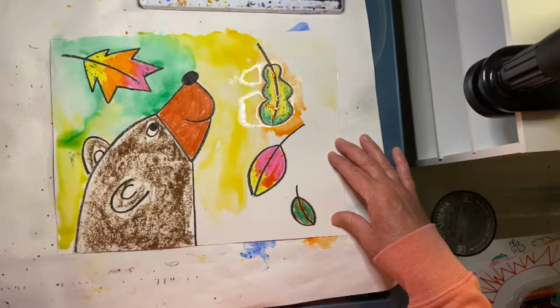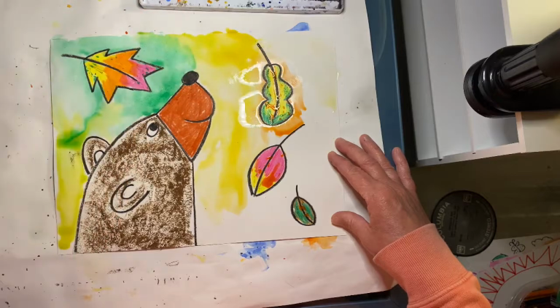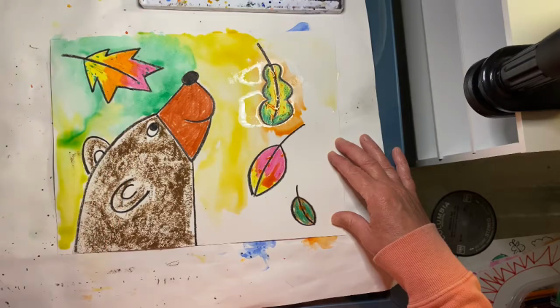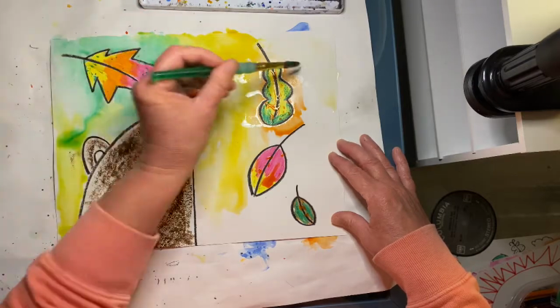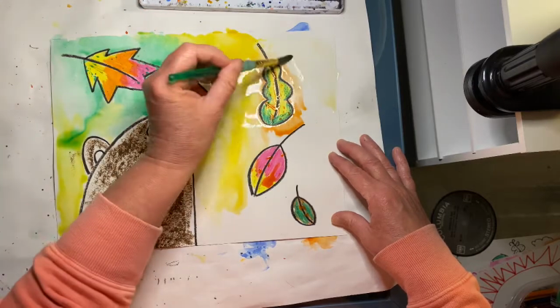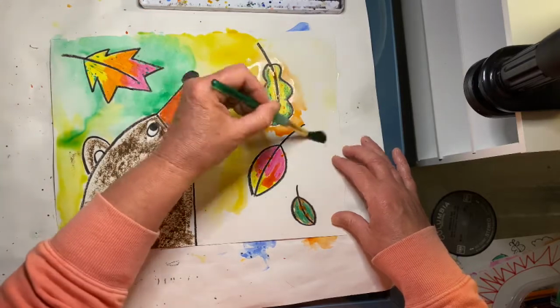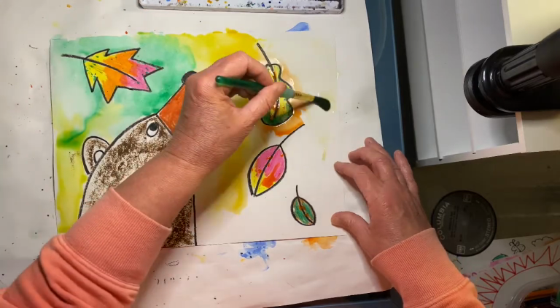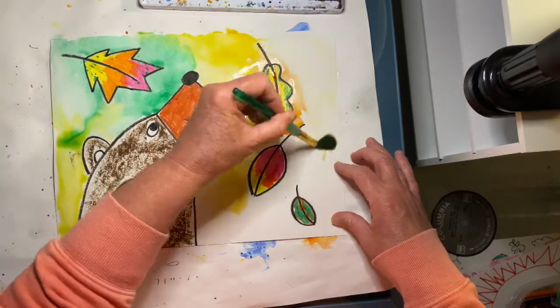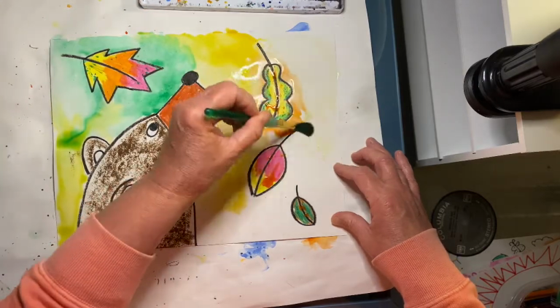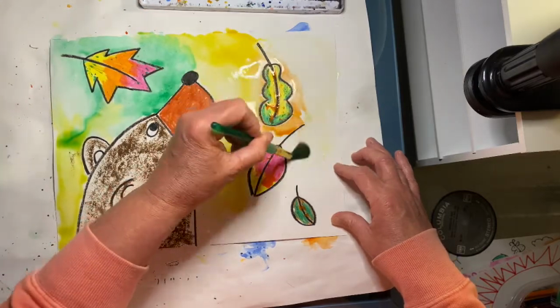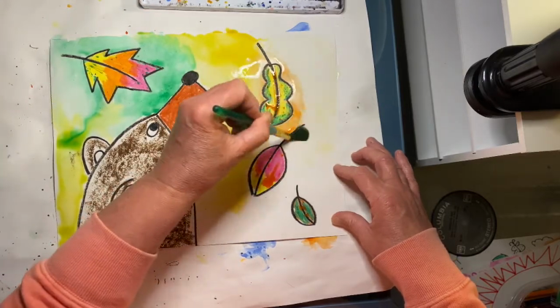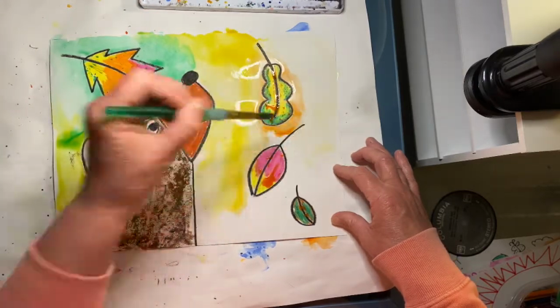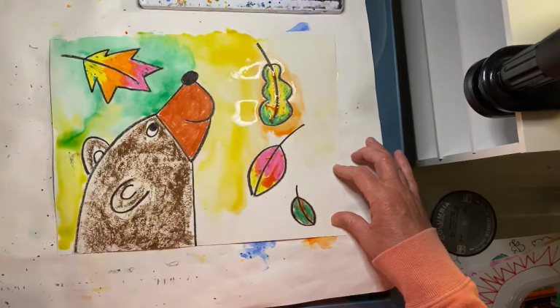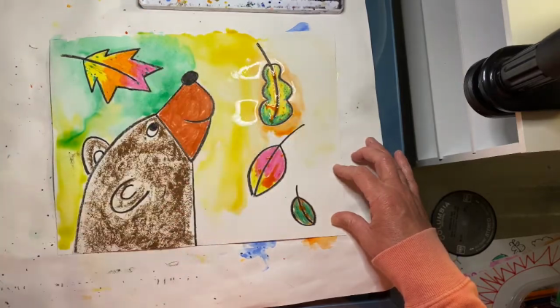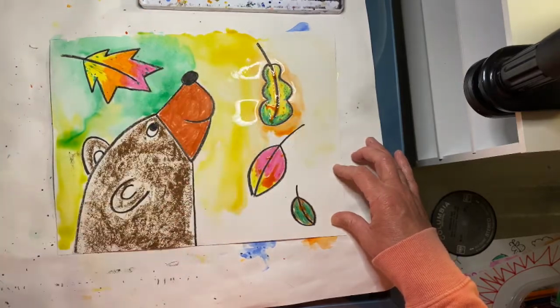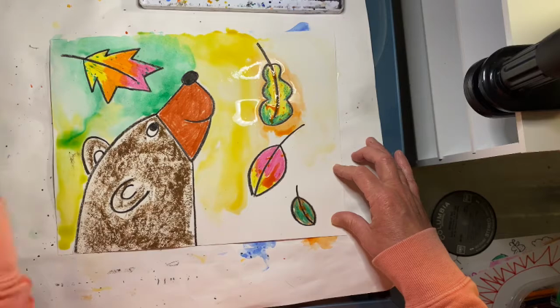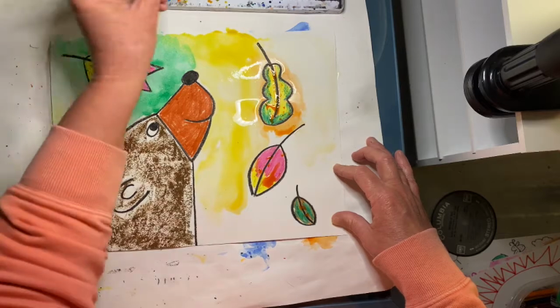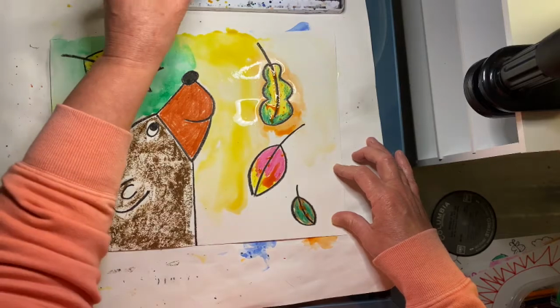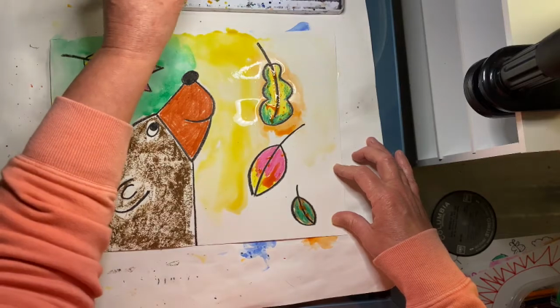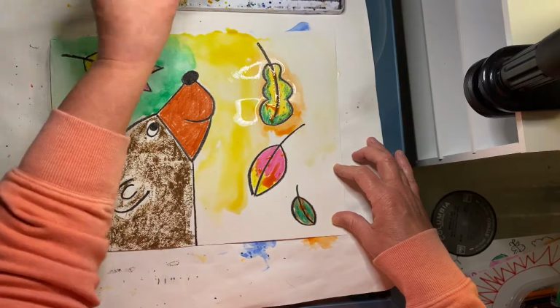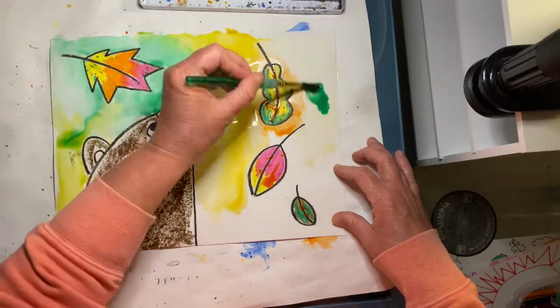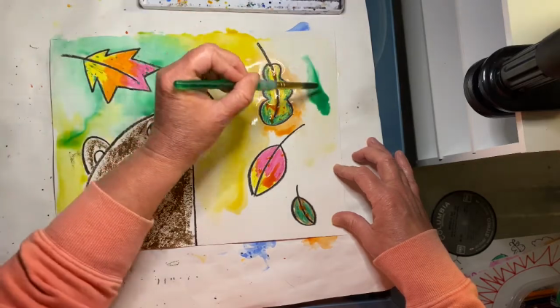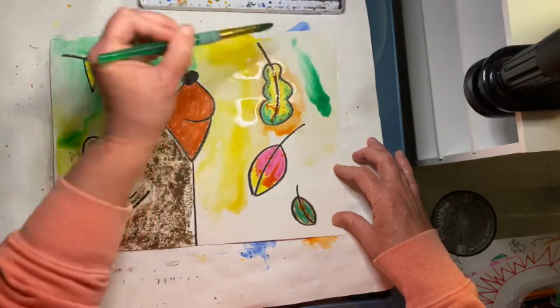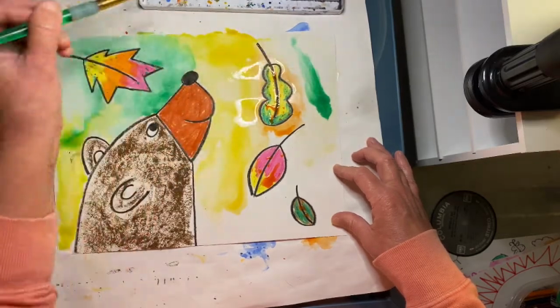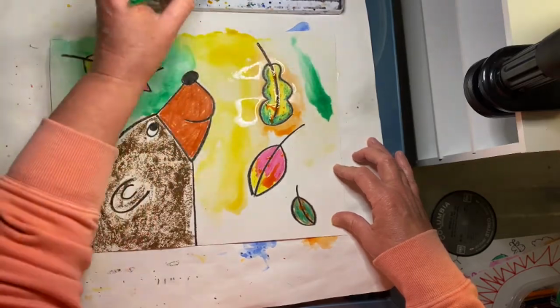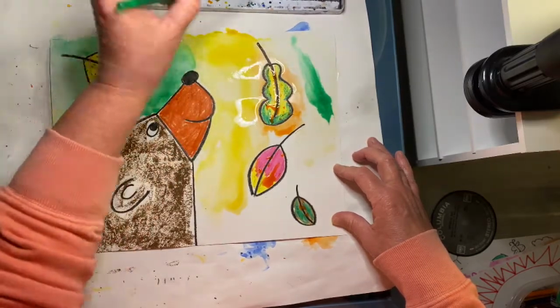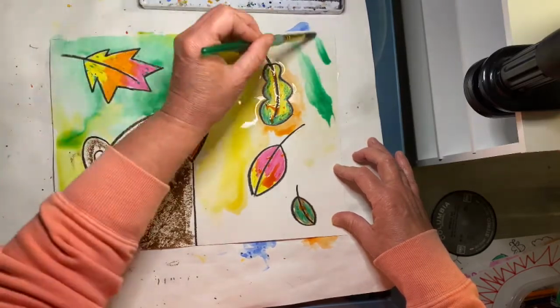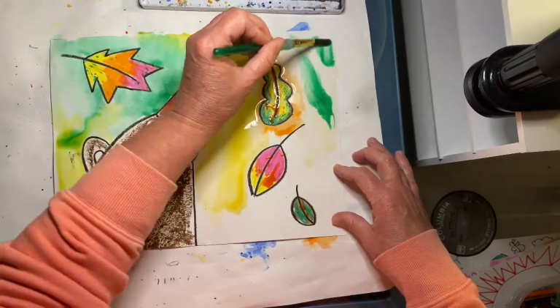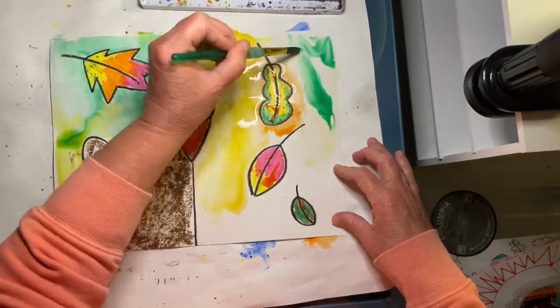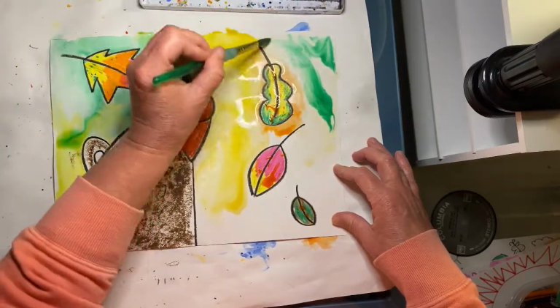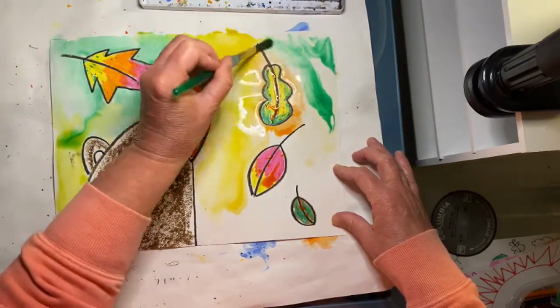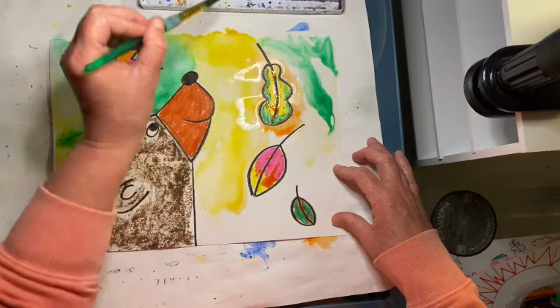You can also experiment using the wet-on-wet technique. Just paint with clear water onto your paper first and then add the color. The color should spread.